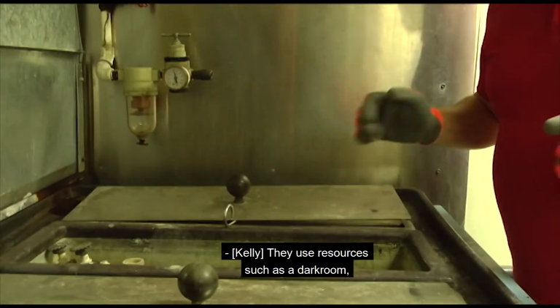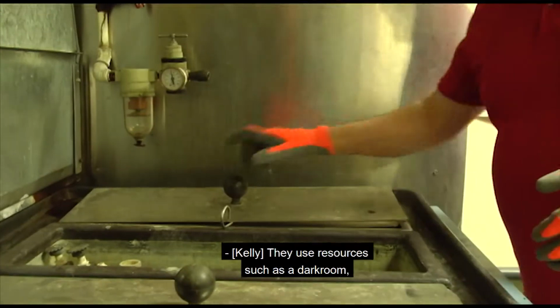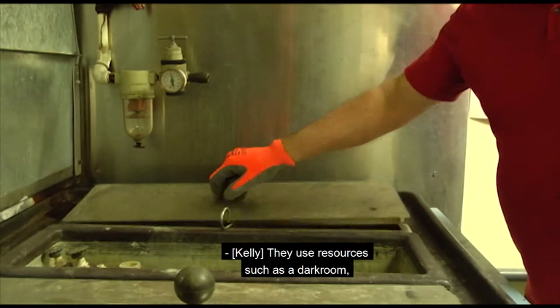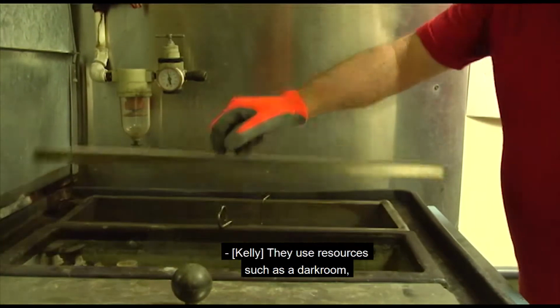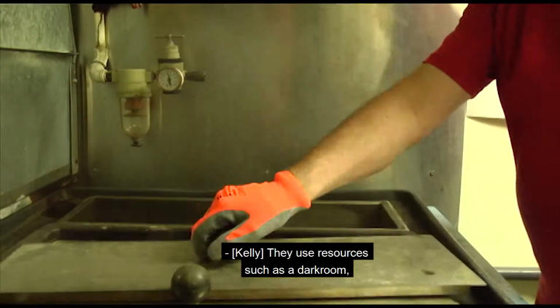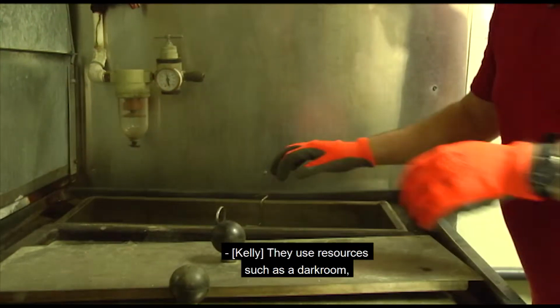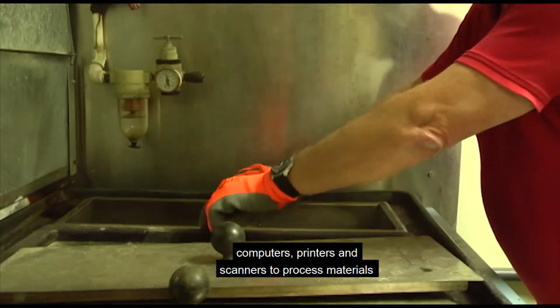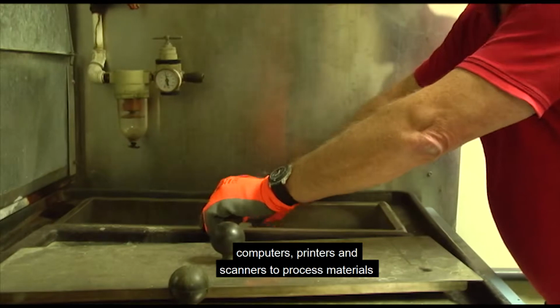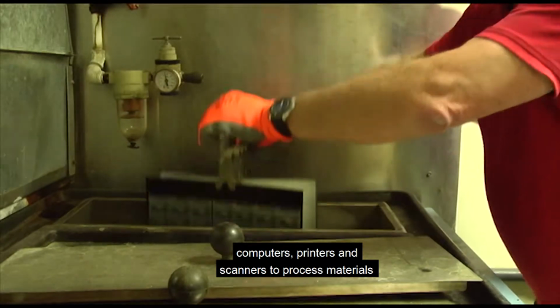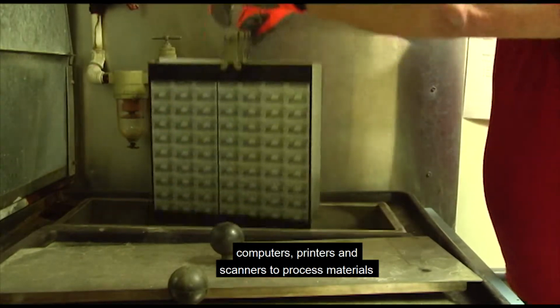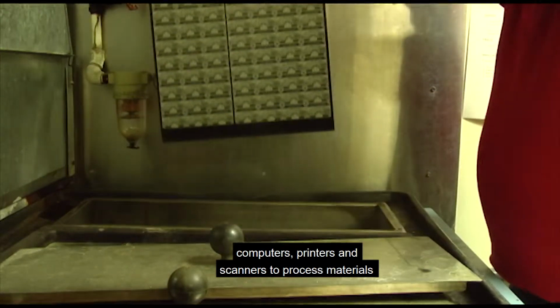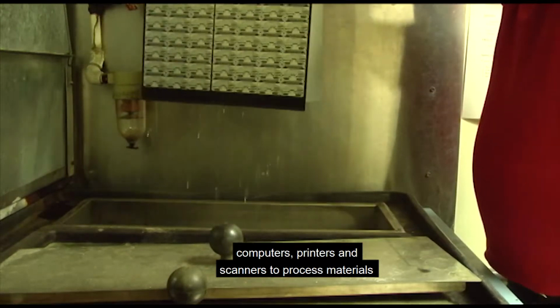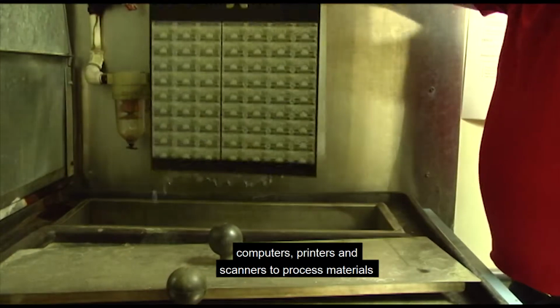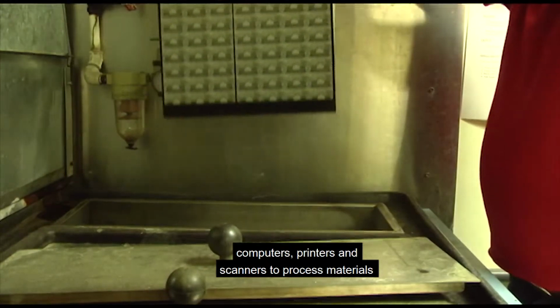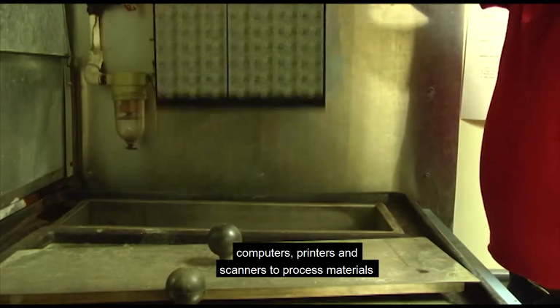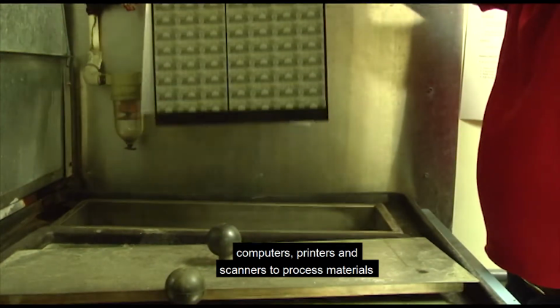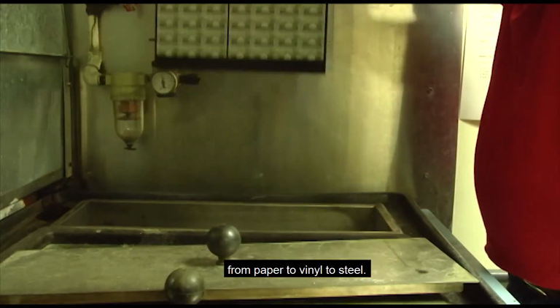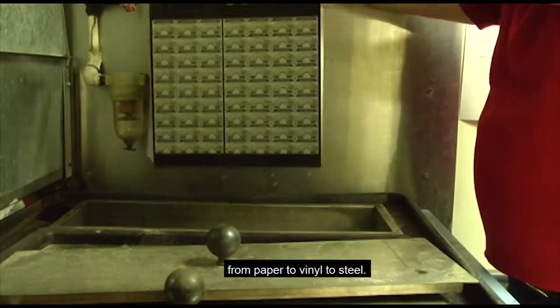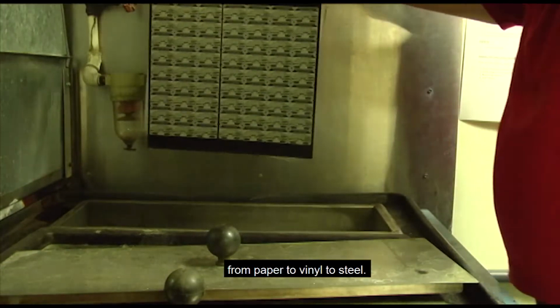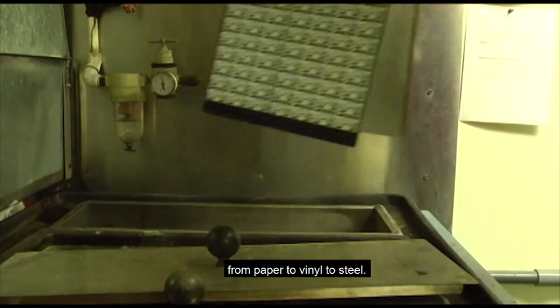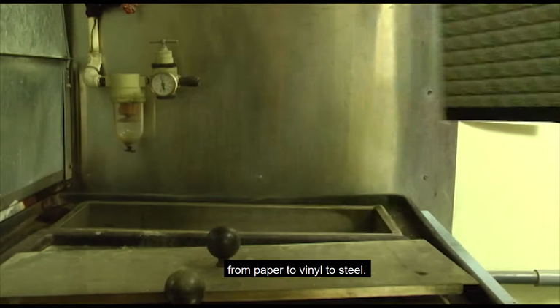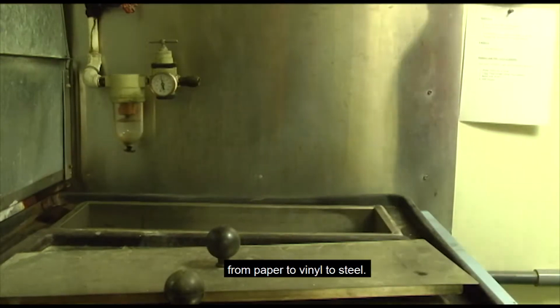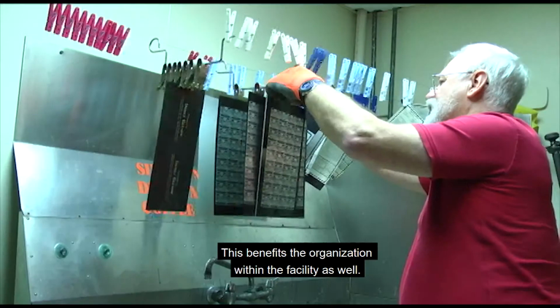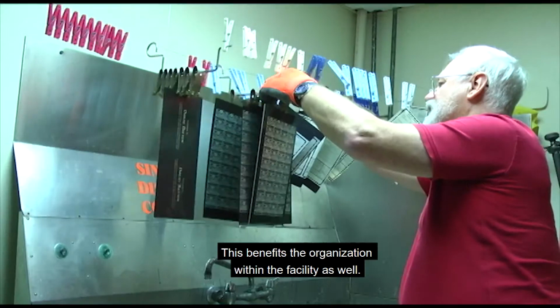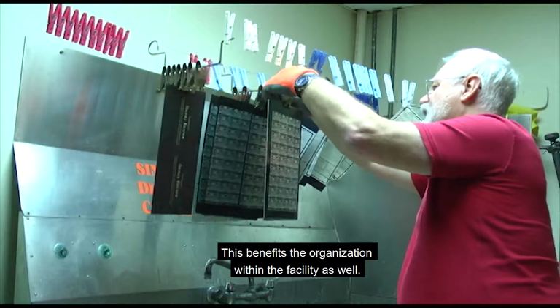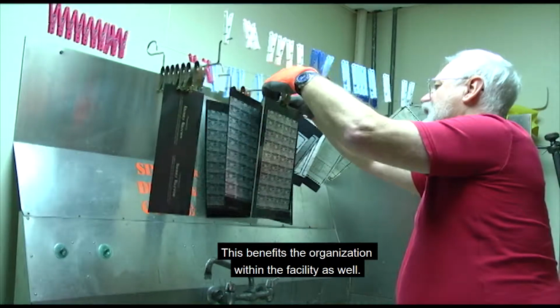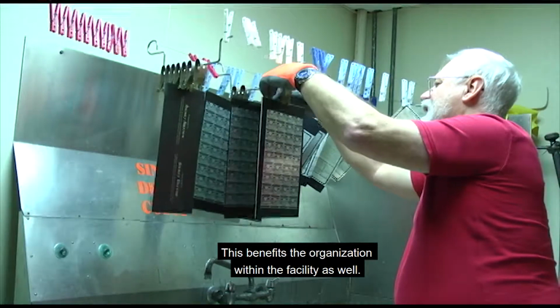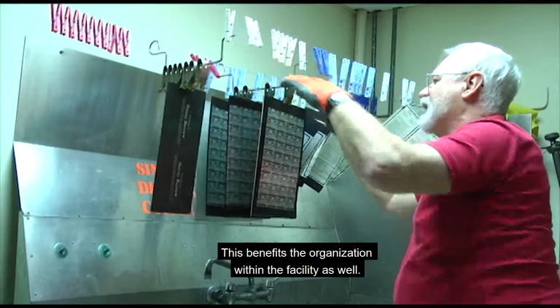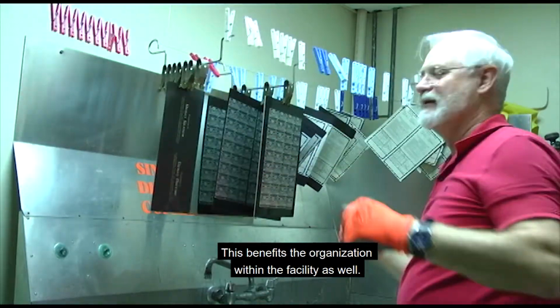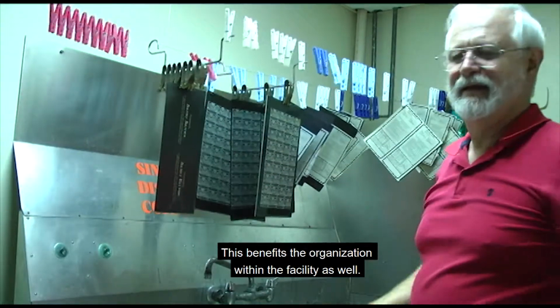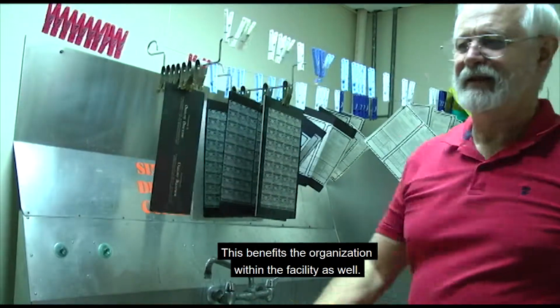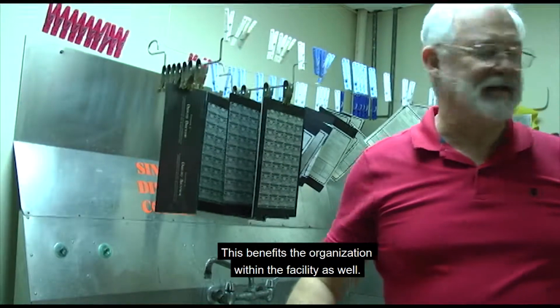They use resources such as a darkroom, computers, printers, and scanners to process materials from paper to vinyl to steel. This benefits the organization within the facility as well.